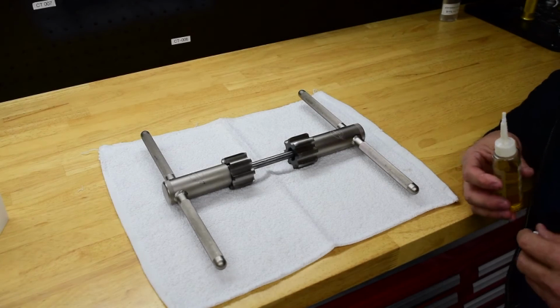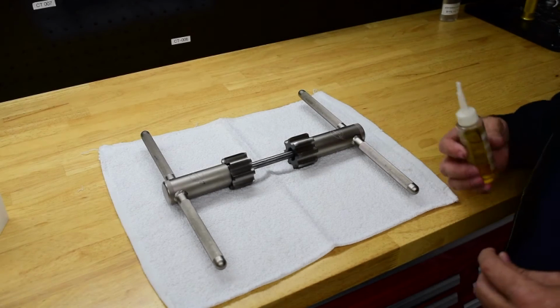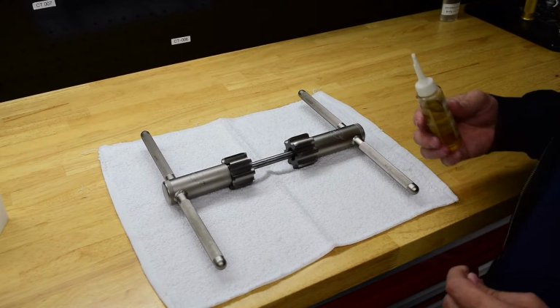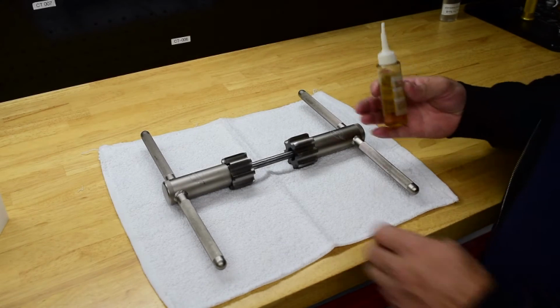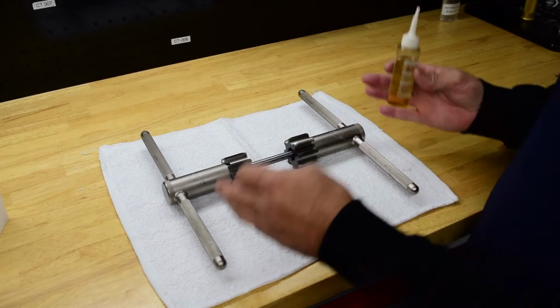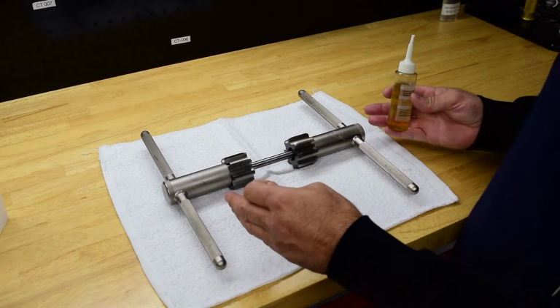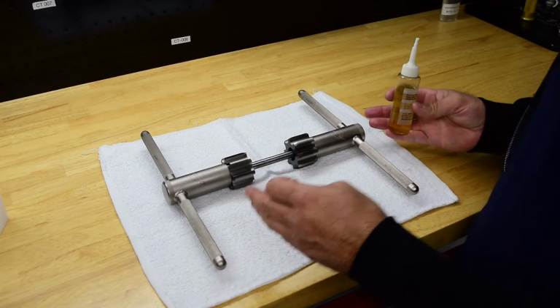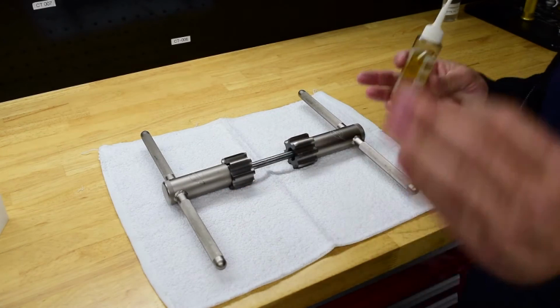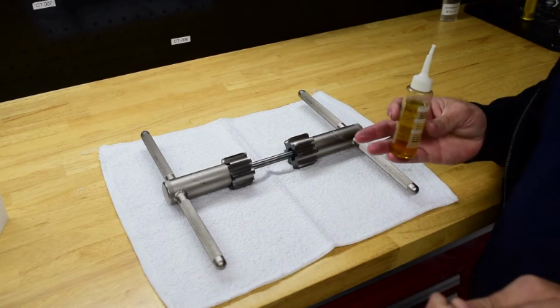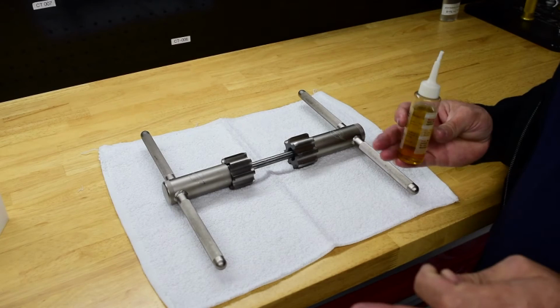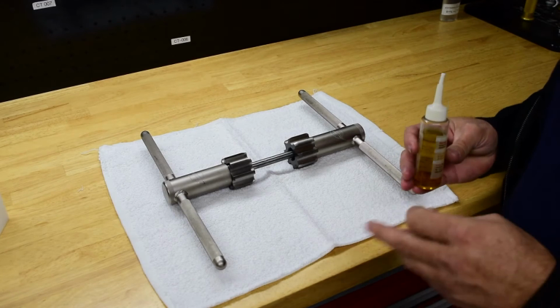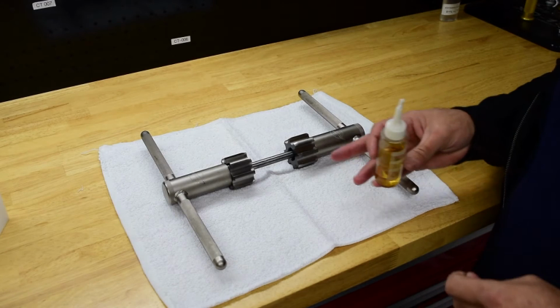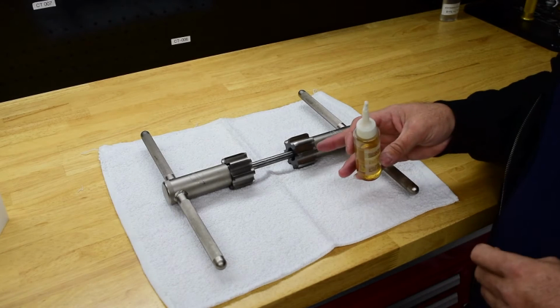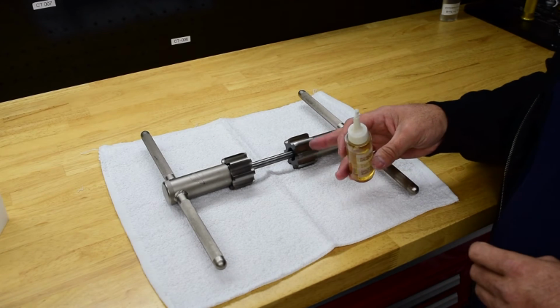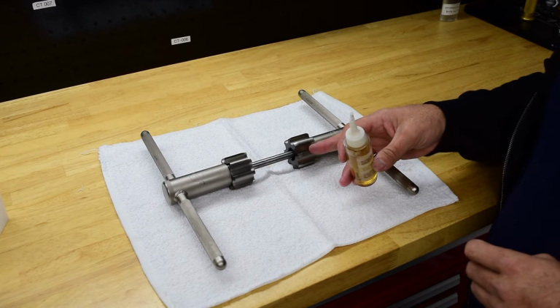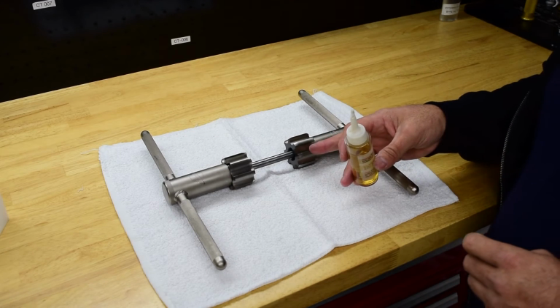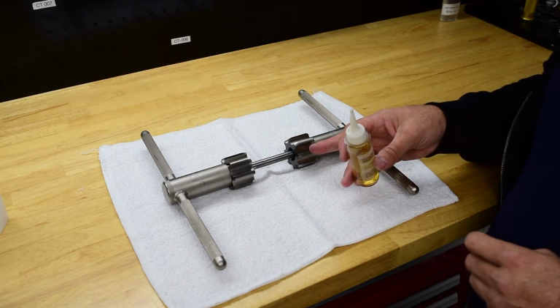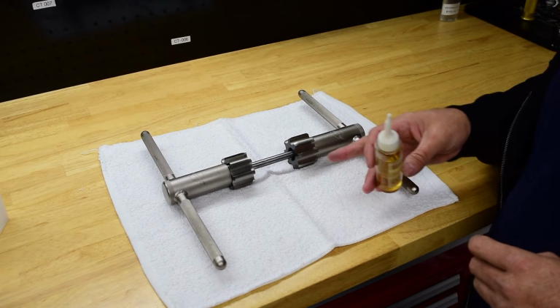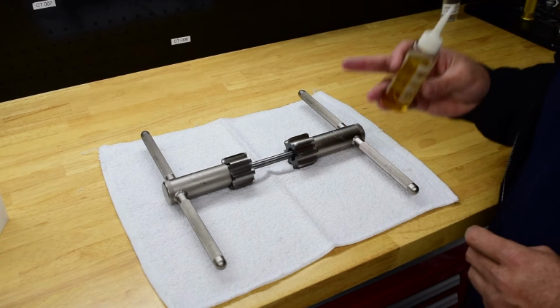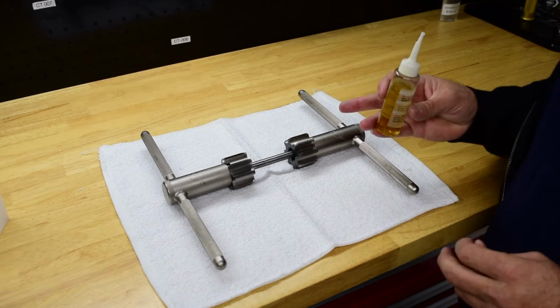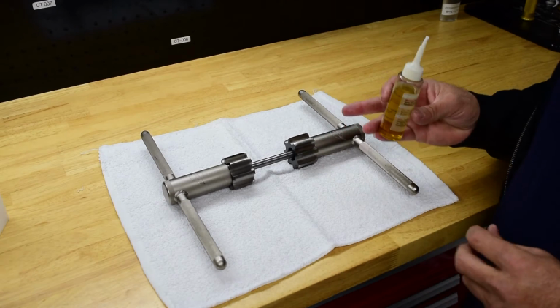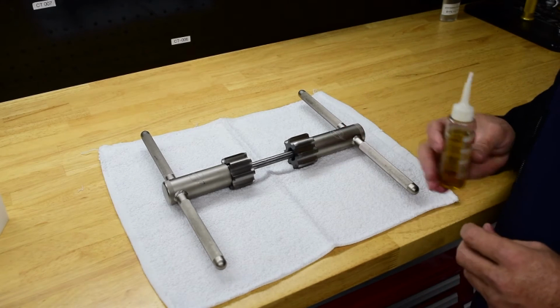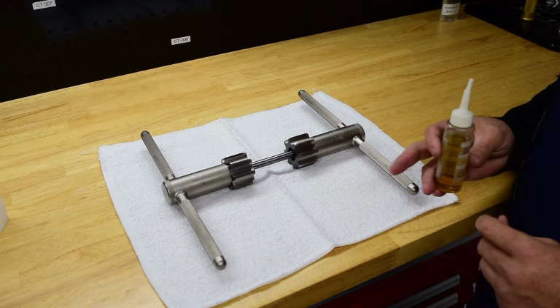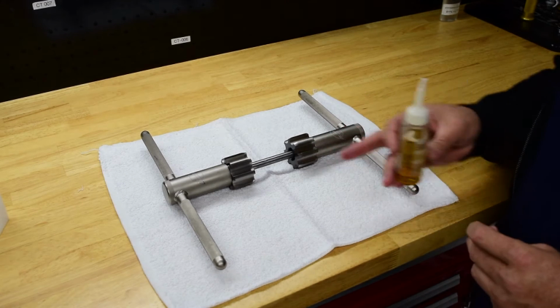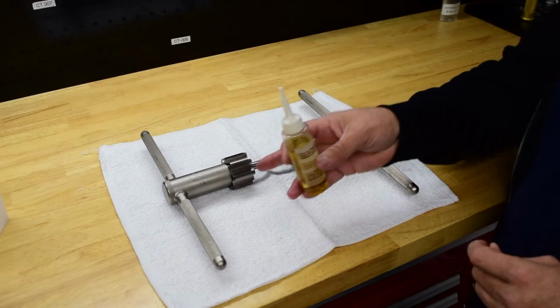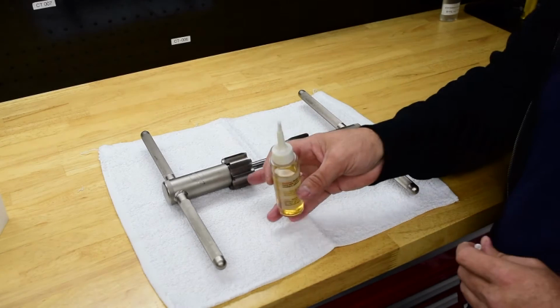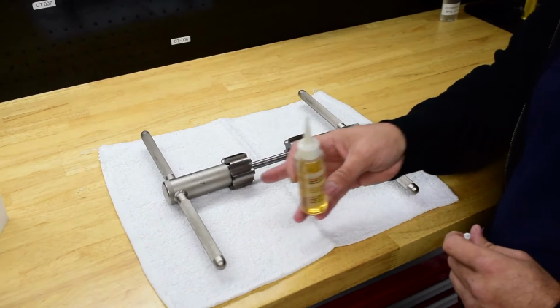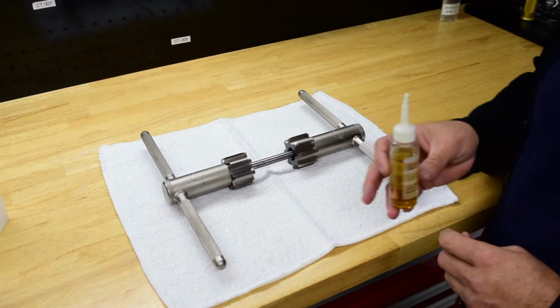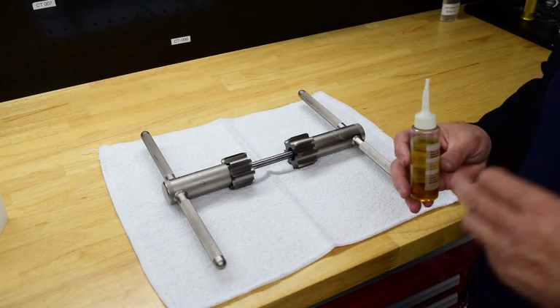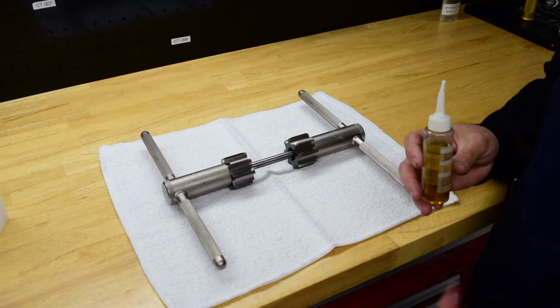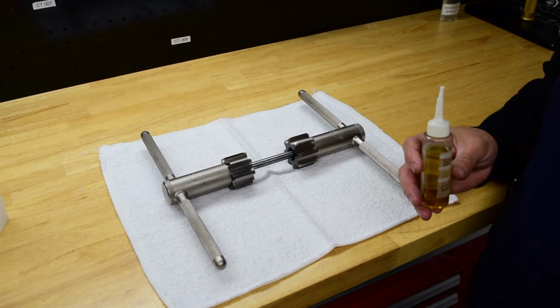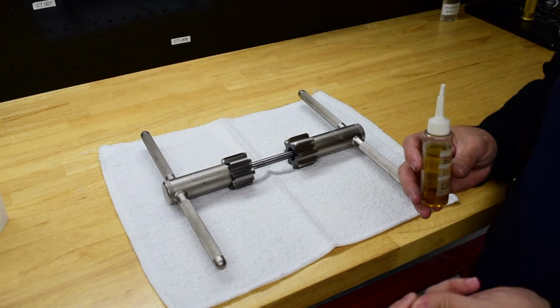The first thing you'll want to do is lay your taps the way you're going to put them in the frame. The left-hand tap goes on the right side of the frame, and the right-hand tap goes on the left side of the frame.